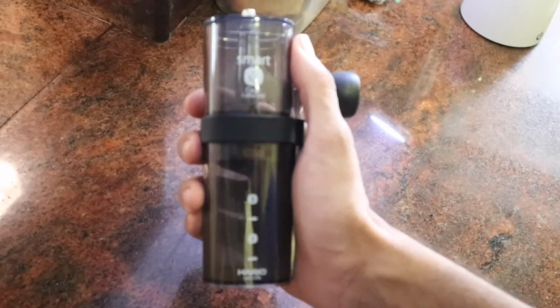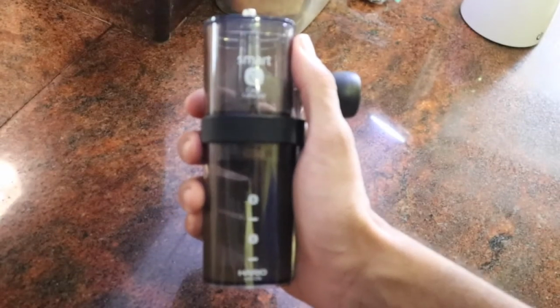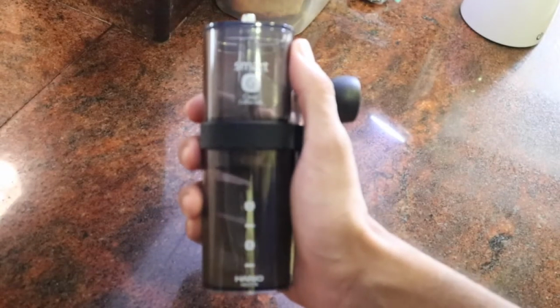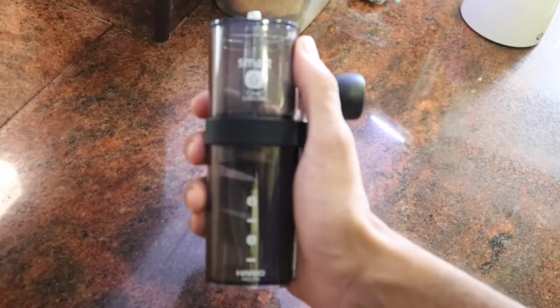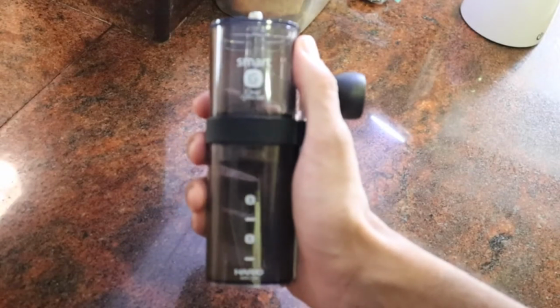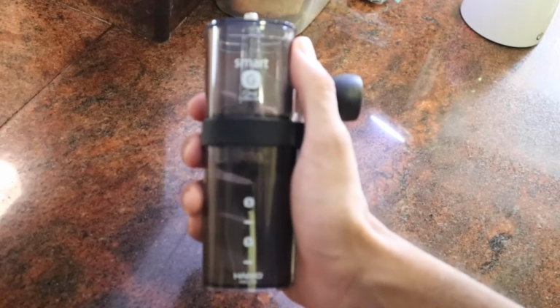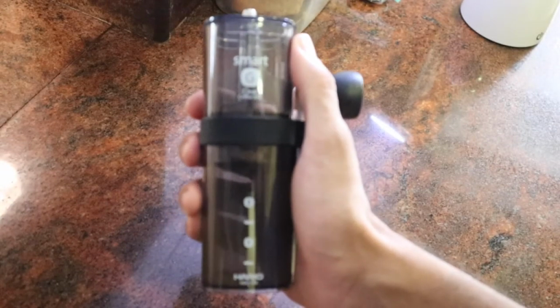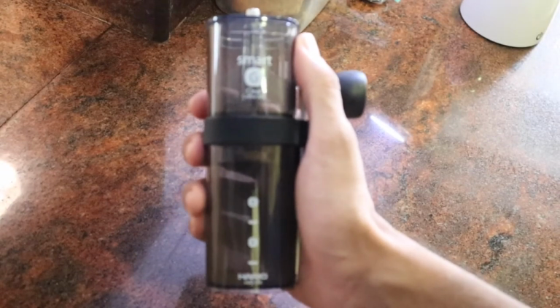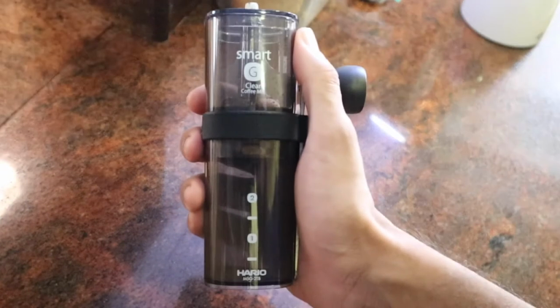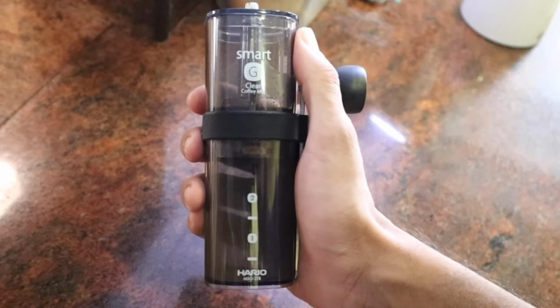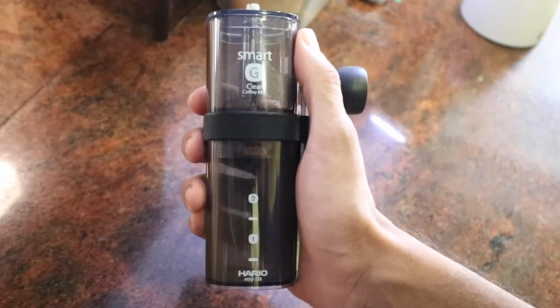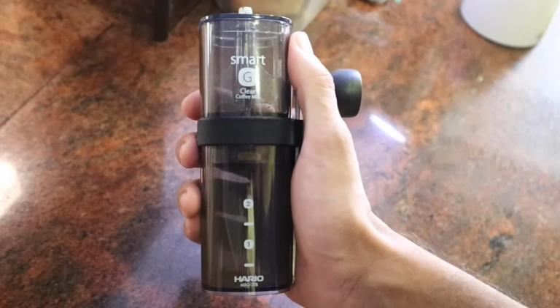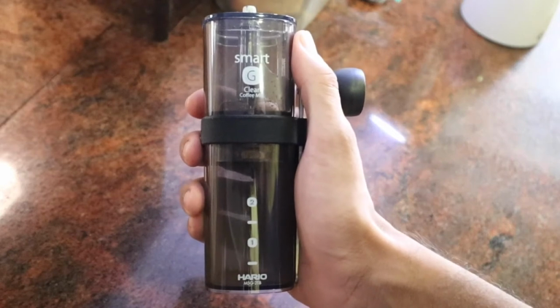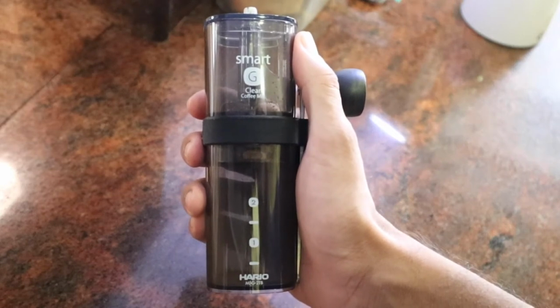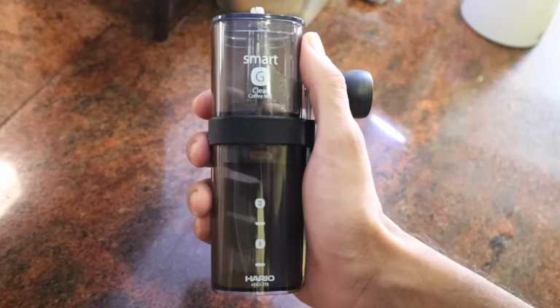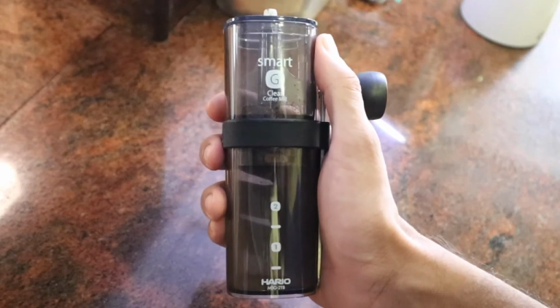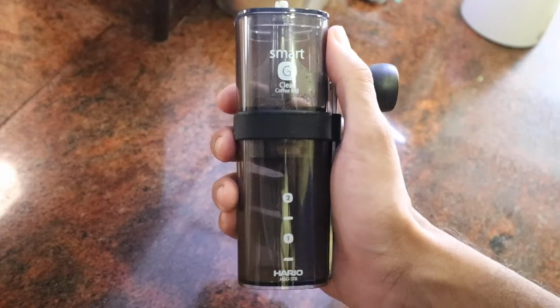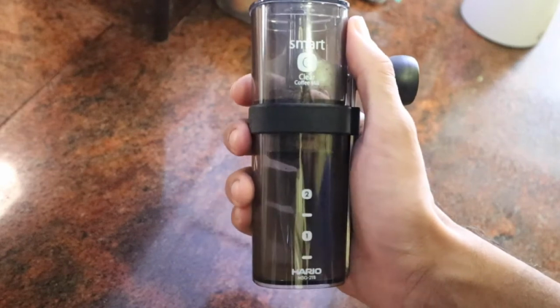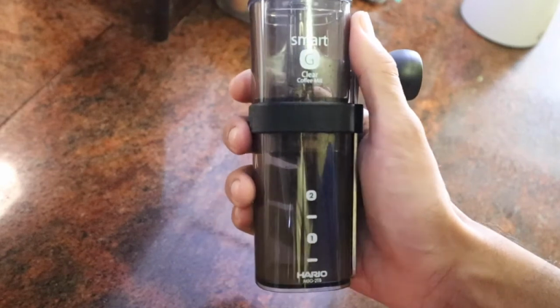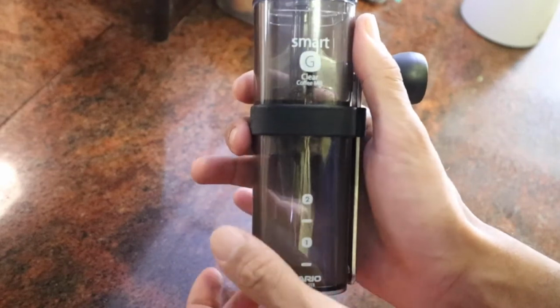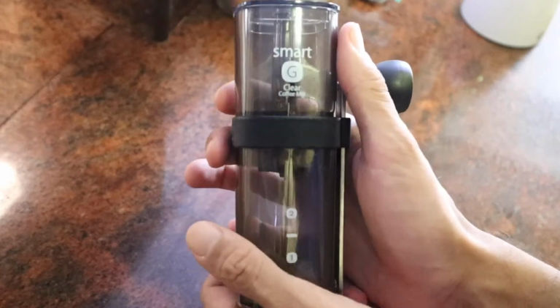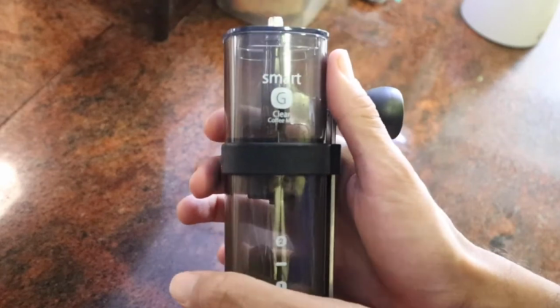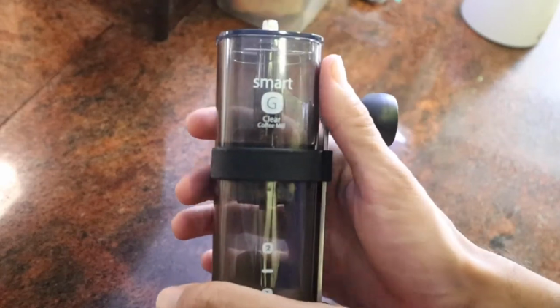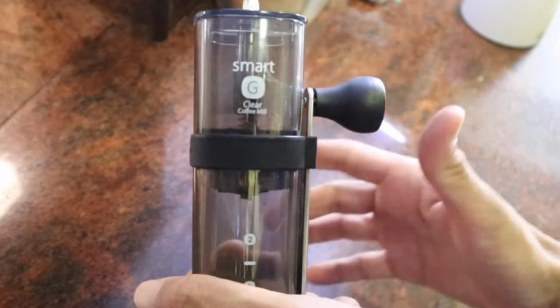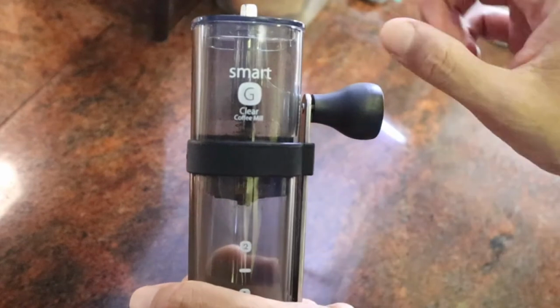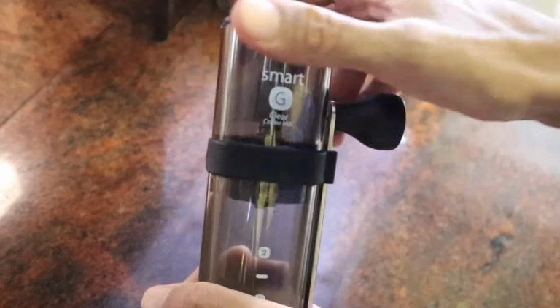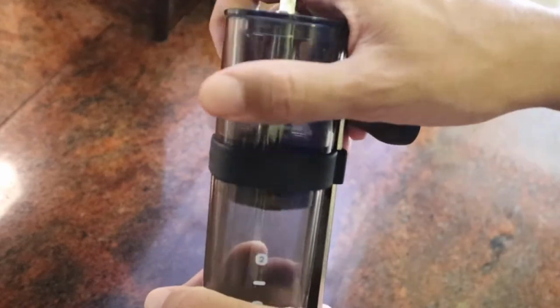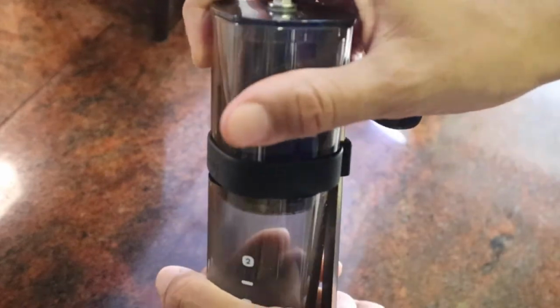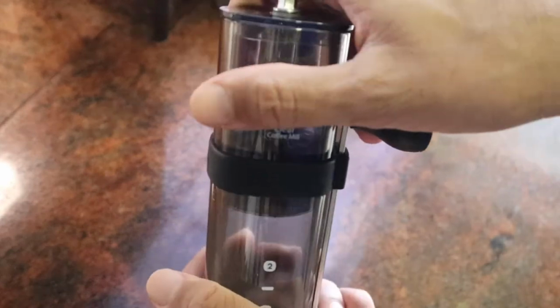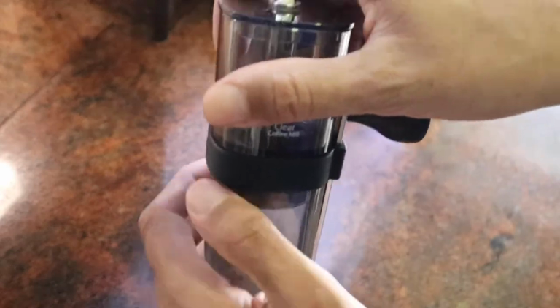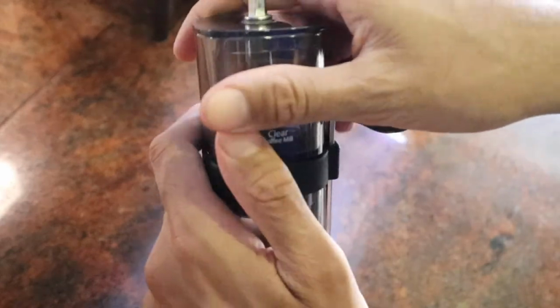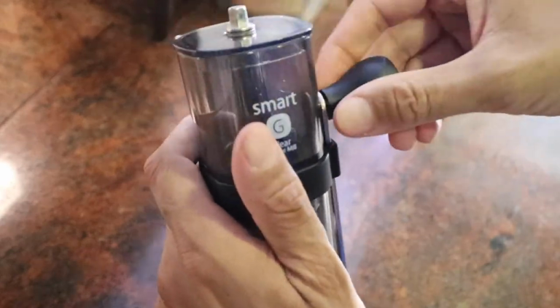The Smart G is an excellent grinder. It's sturdily built and transparent so you can see inside it. The top chamber is where you fill in coffee beans and the bottom chamber is where the grounds will collect.